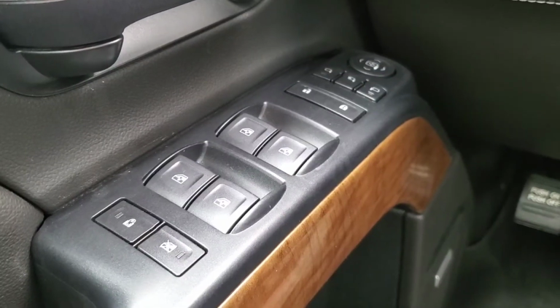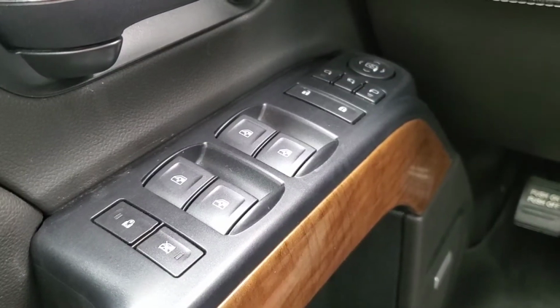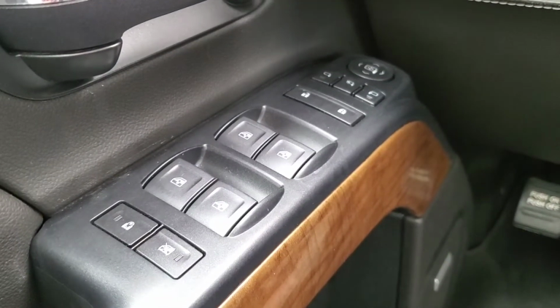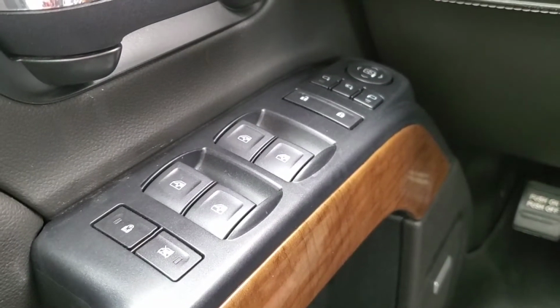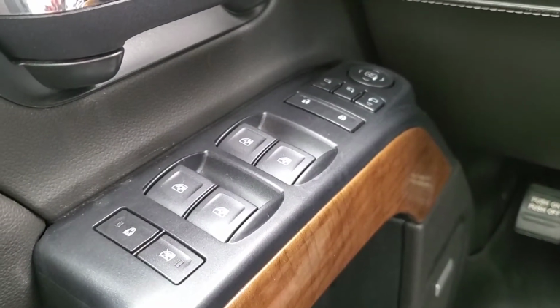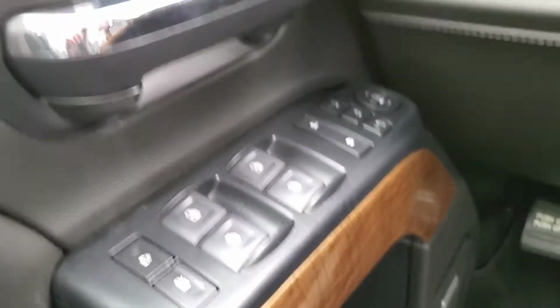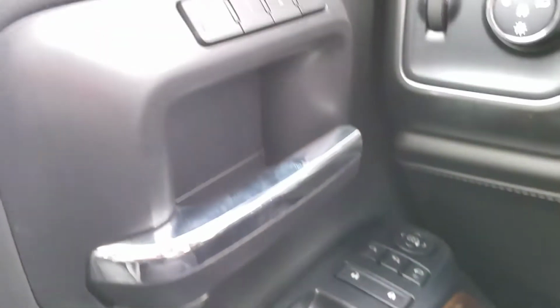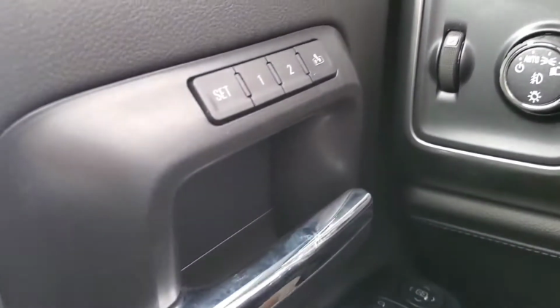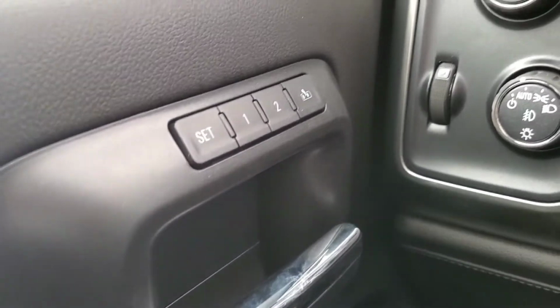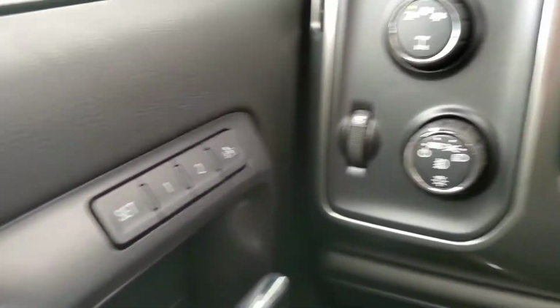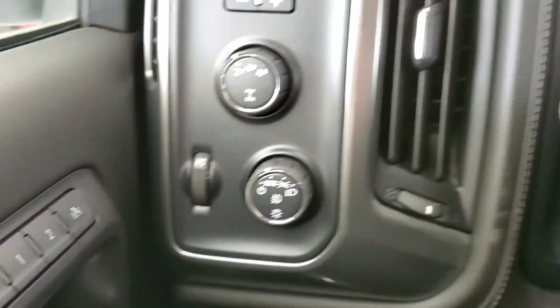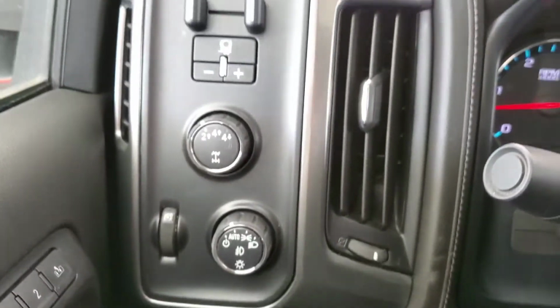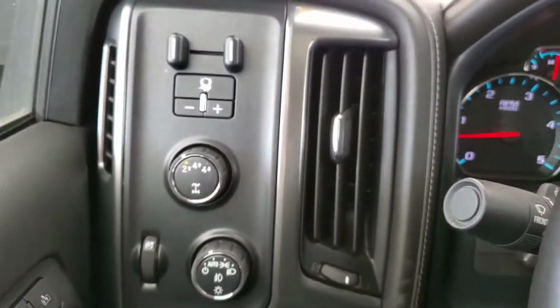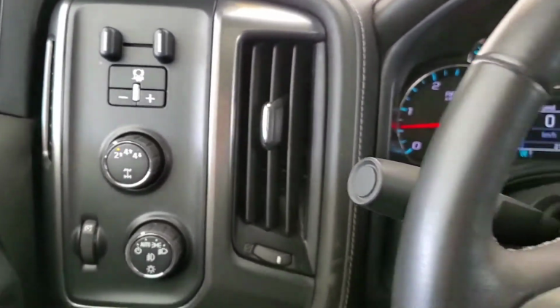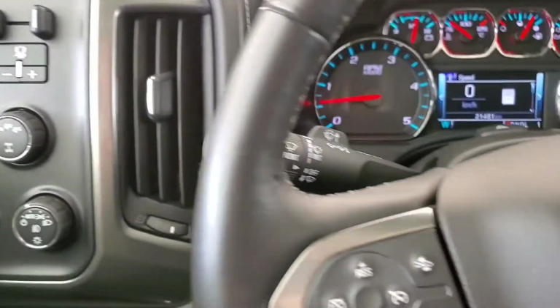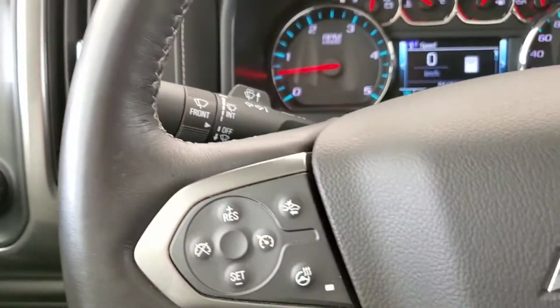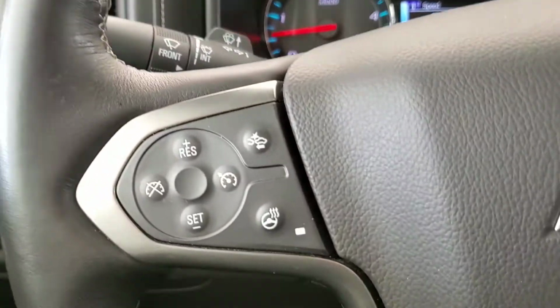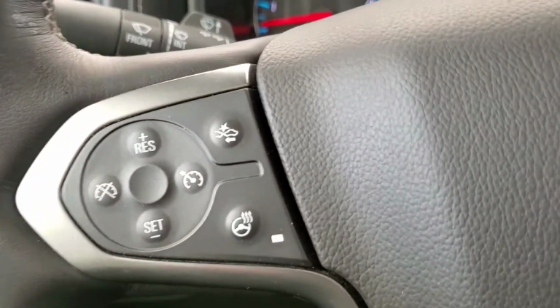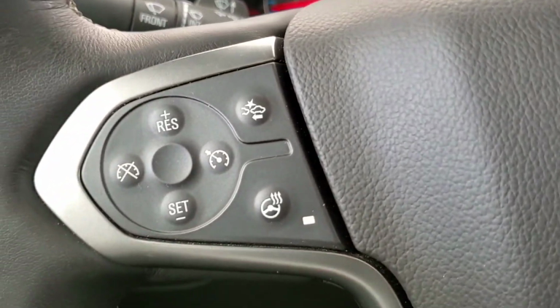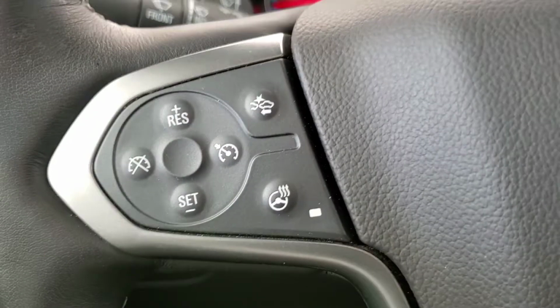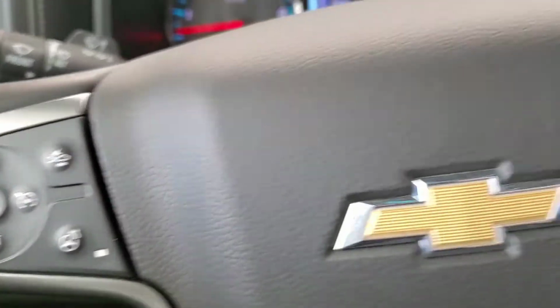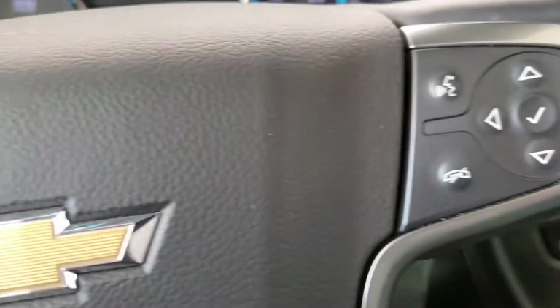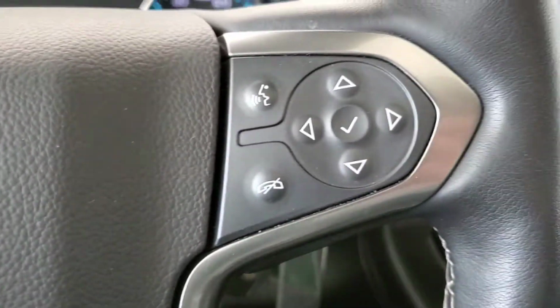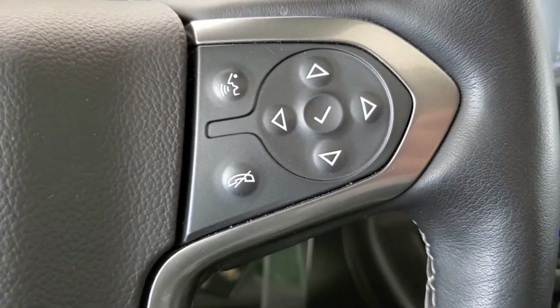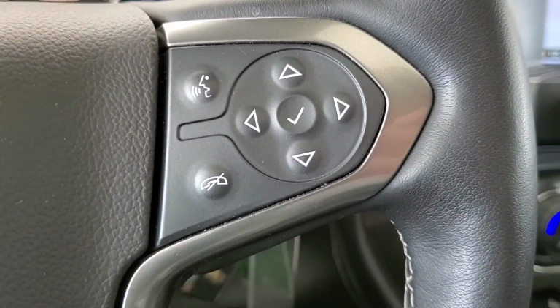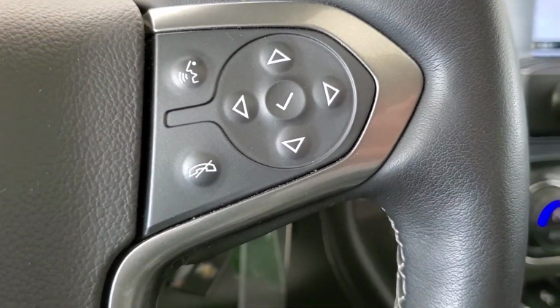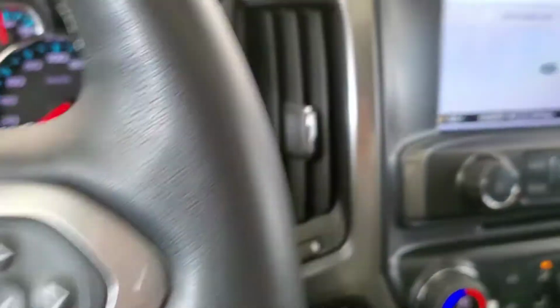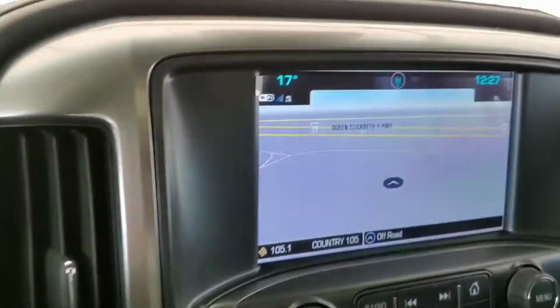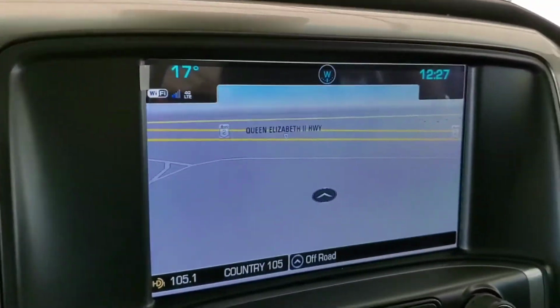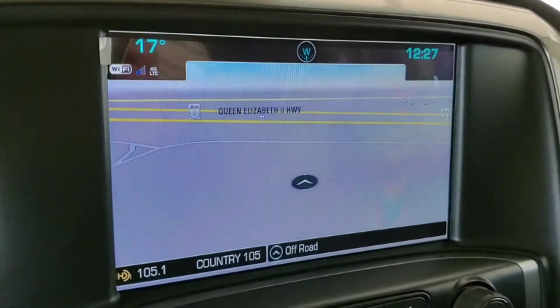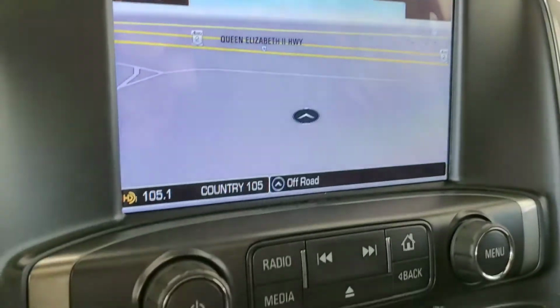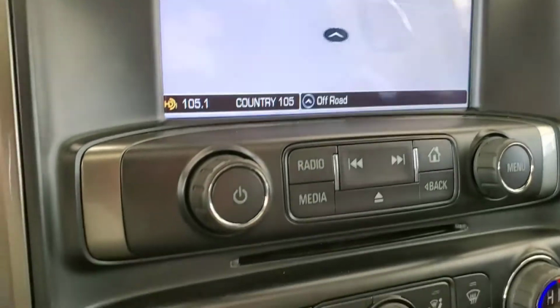Some features include power foldable tow mirrors, memory driver's seat, trailer brake controller, heated steering wheel, adaptive cruise, voice command, Bluetooth, navigation, and rear view camera.